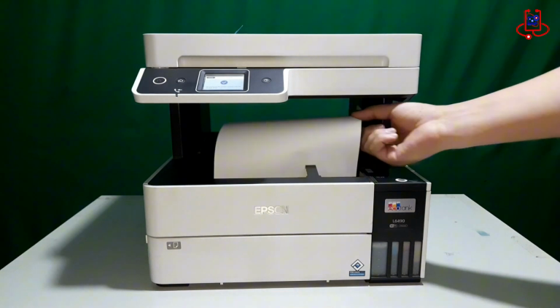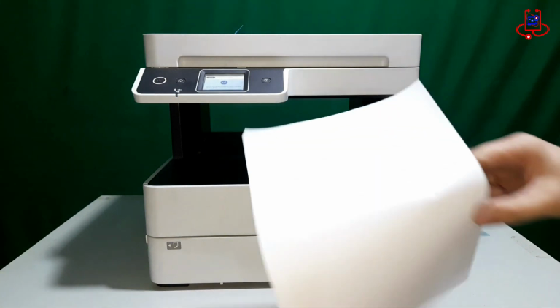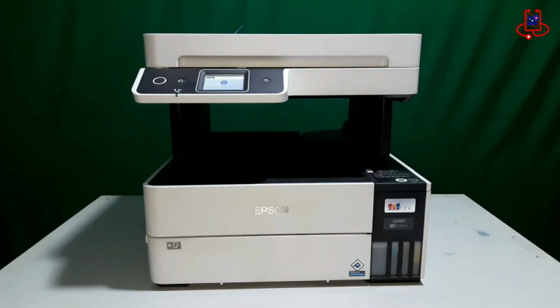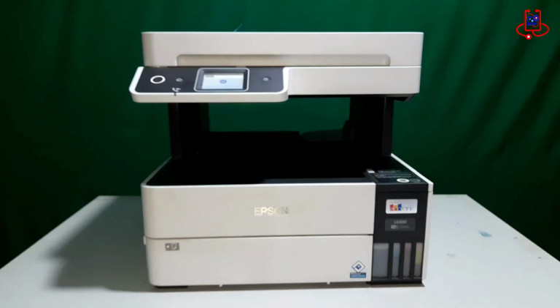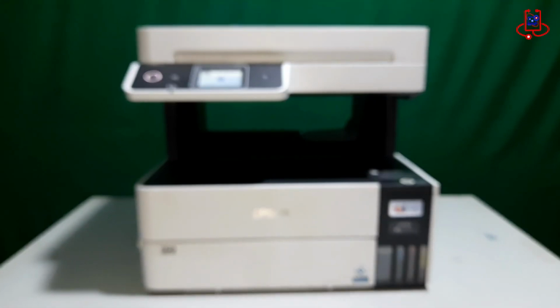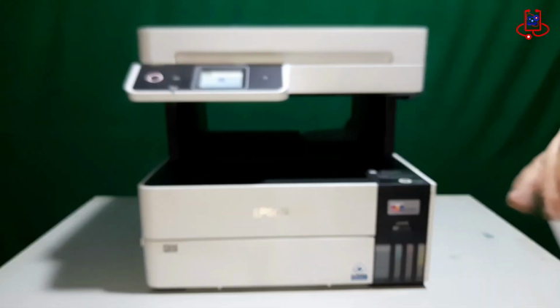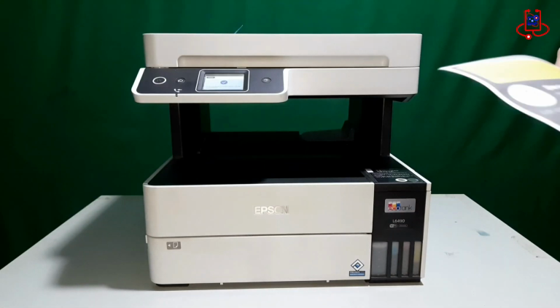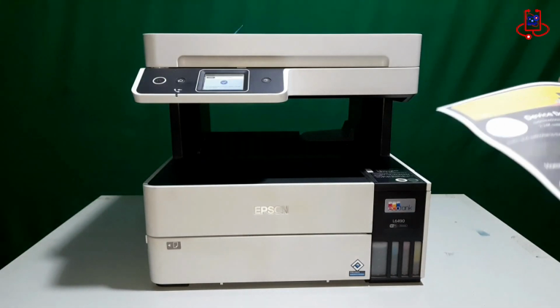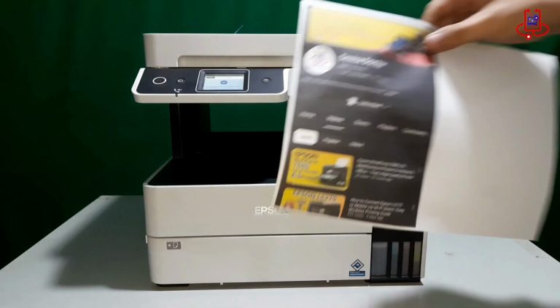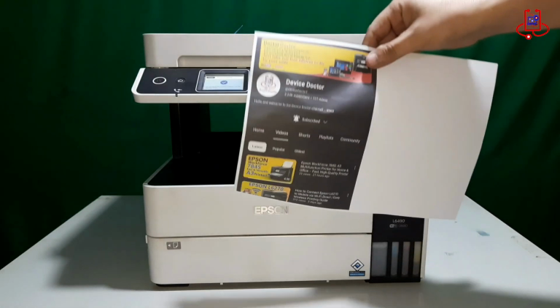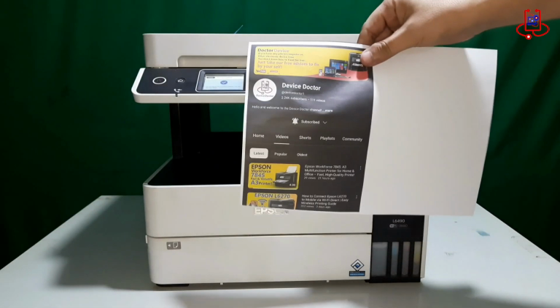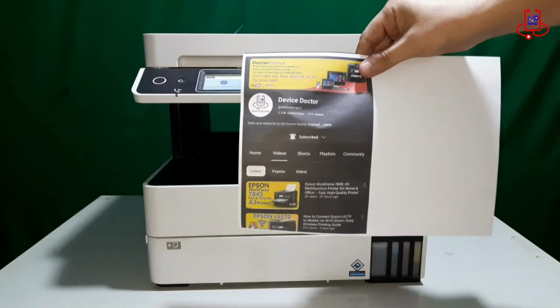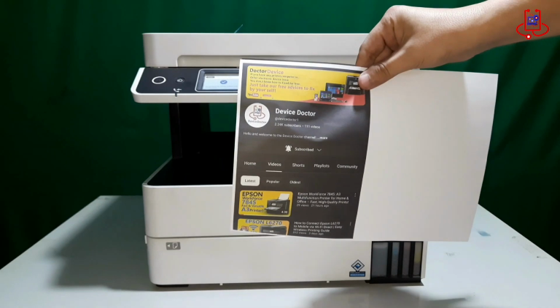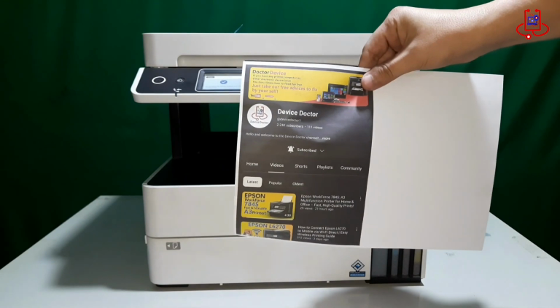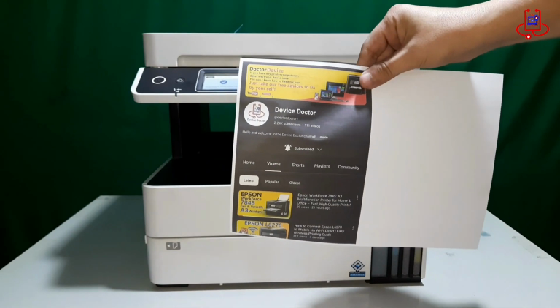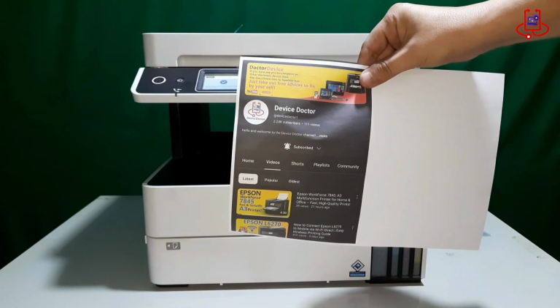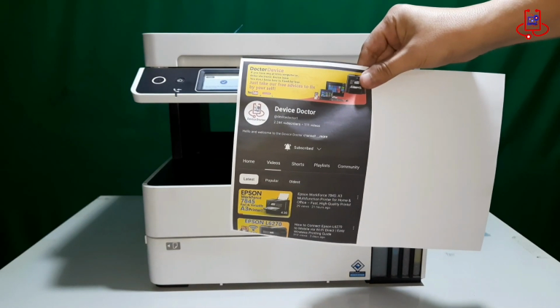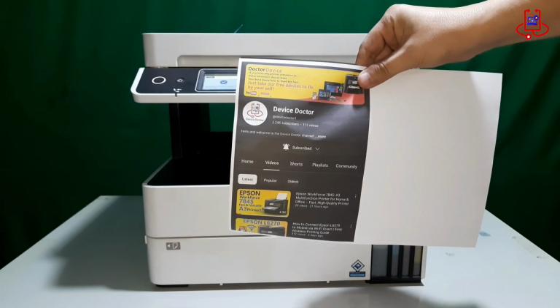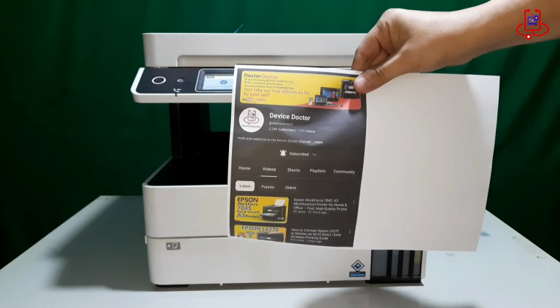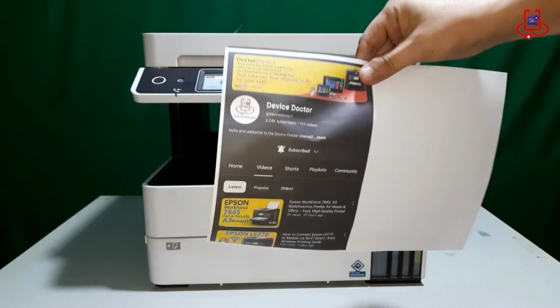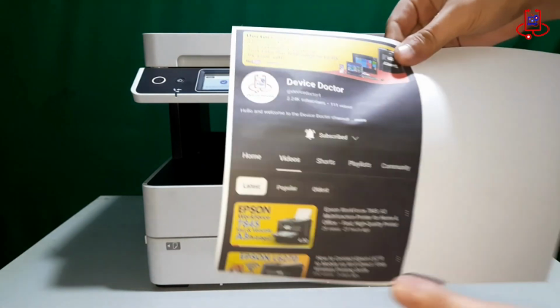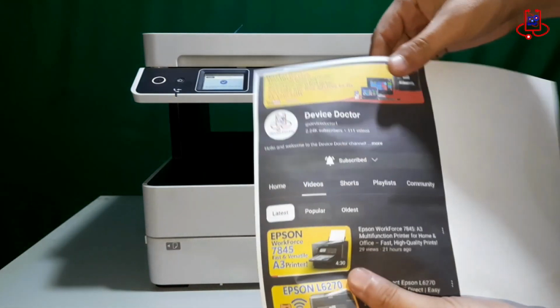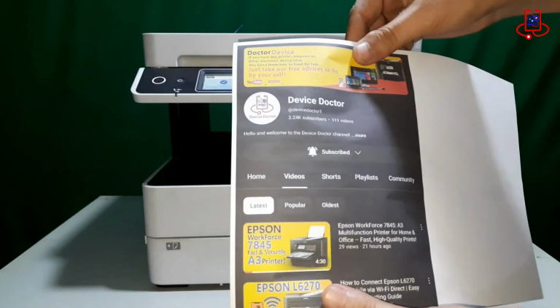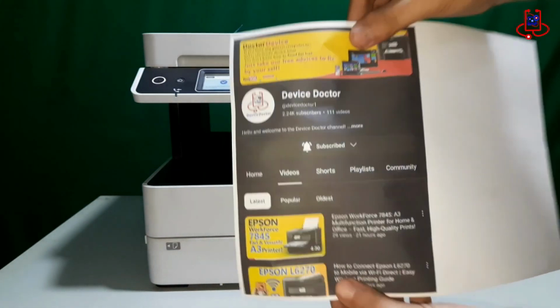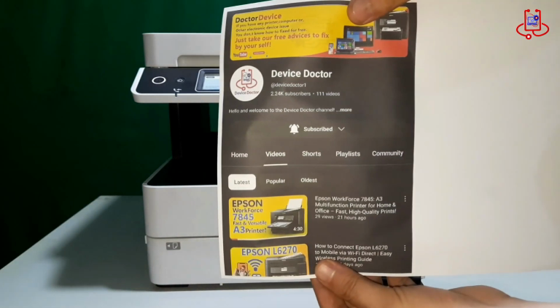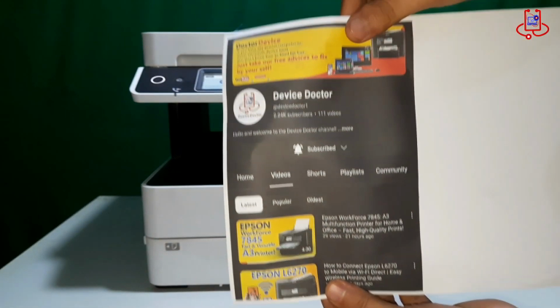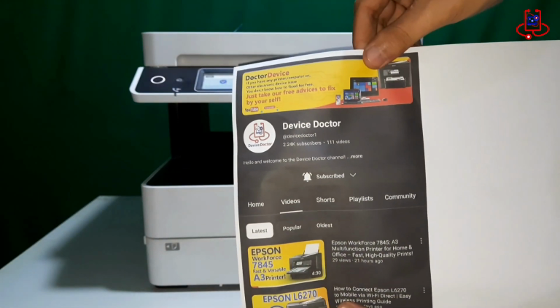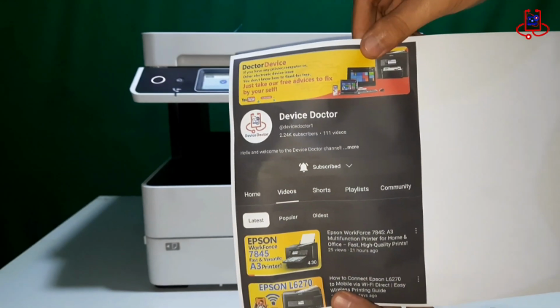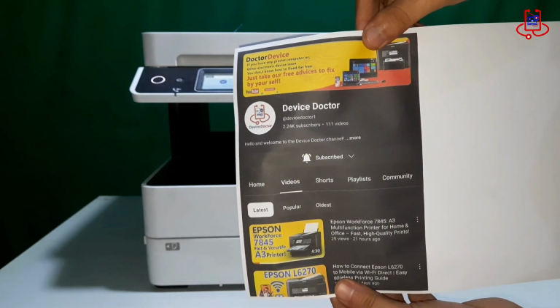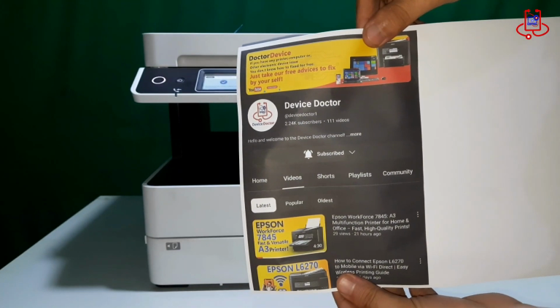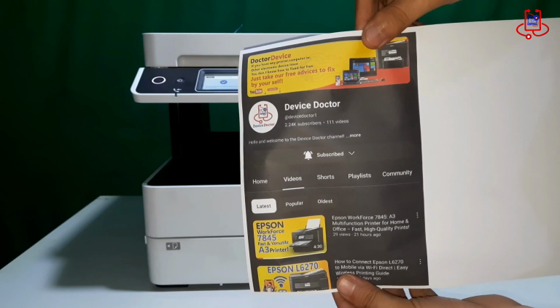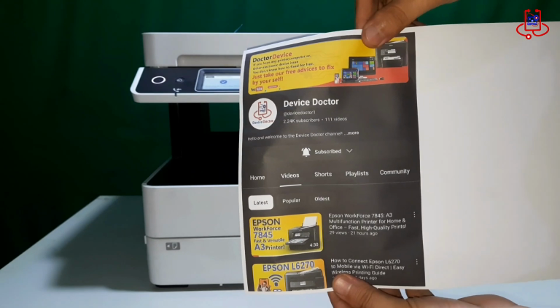I hope you followed the steps in this video correctly and that you've successfully printed your document too. Don't forget to like and subscribe to Device Doctor for more helpful videos.